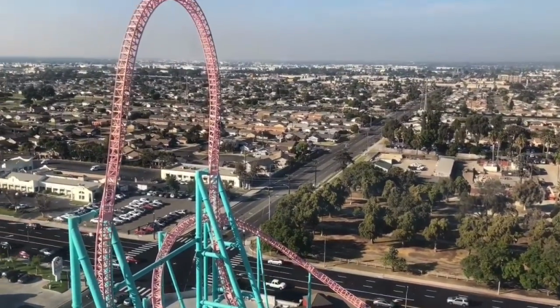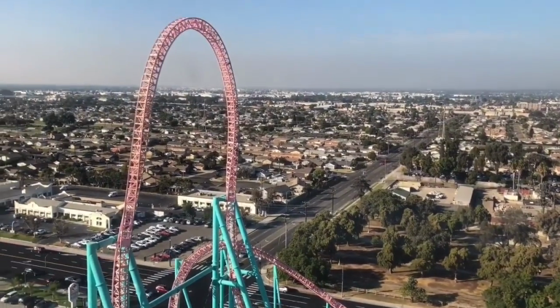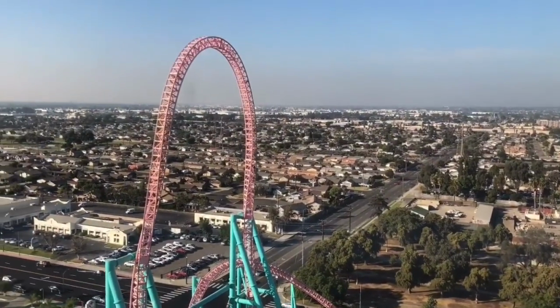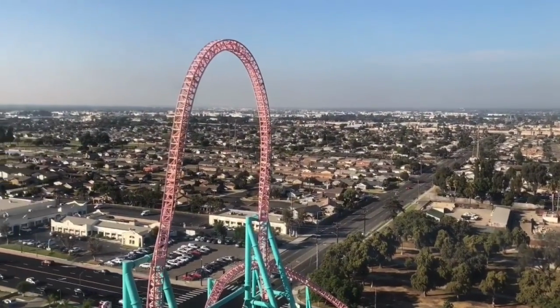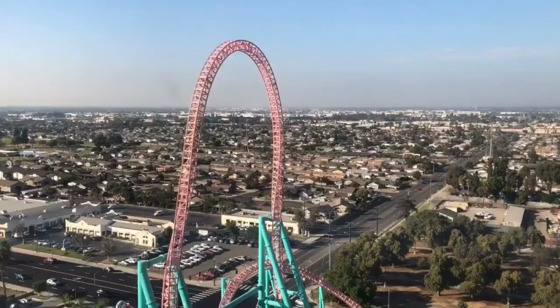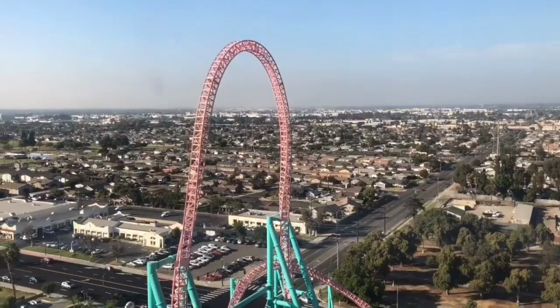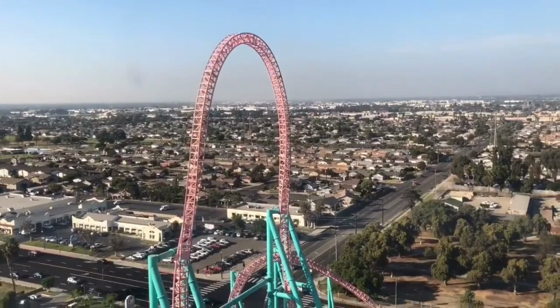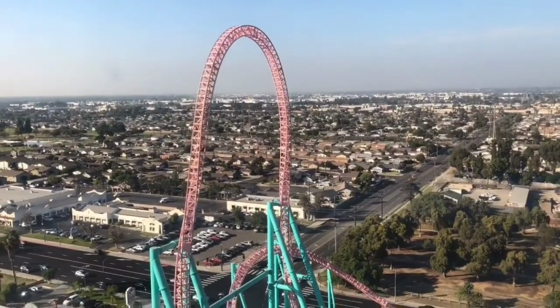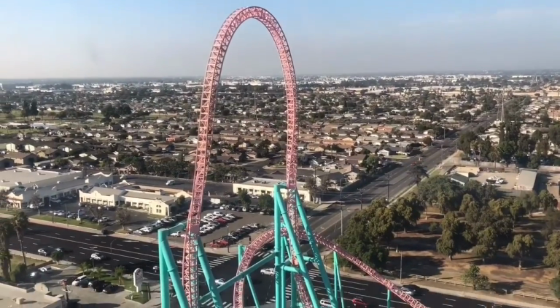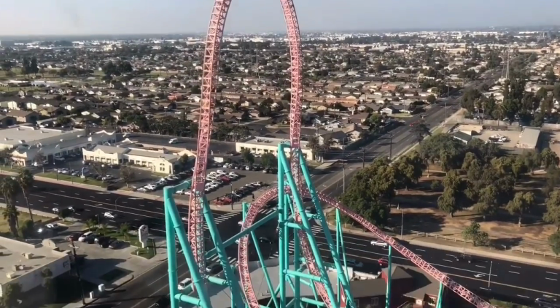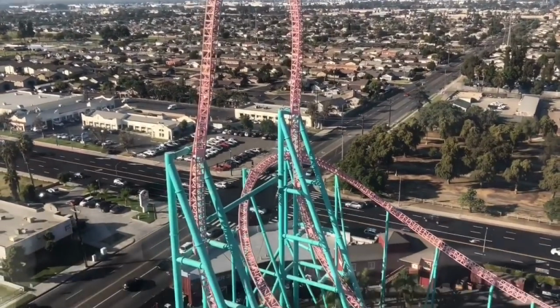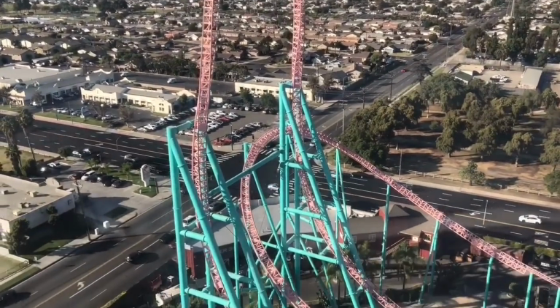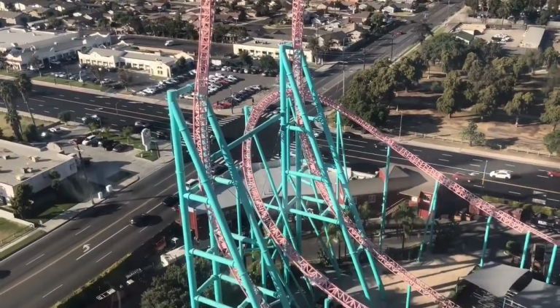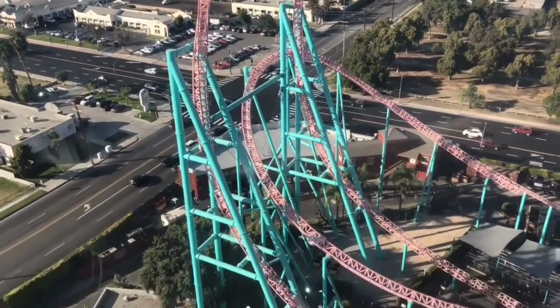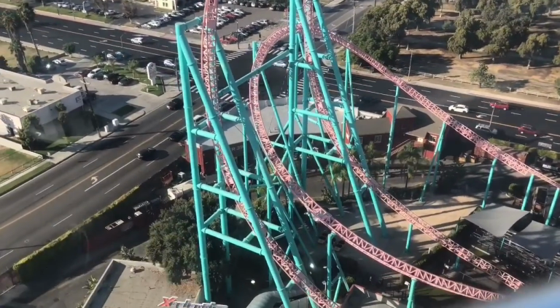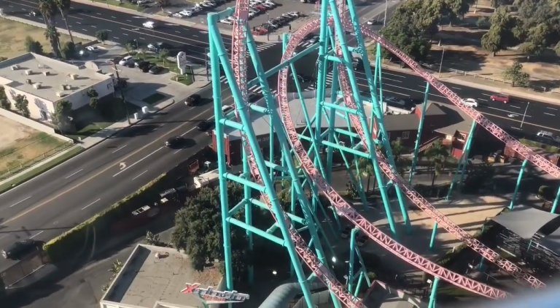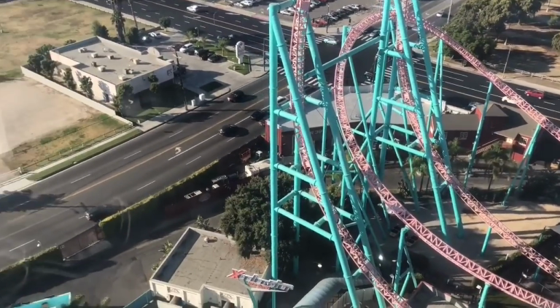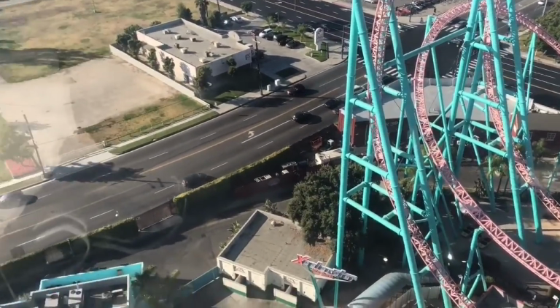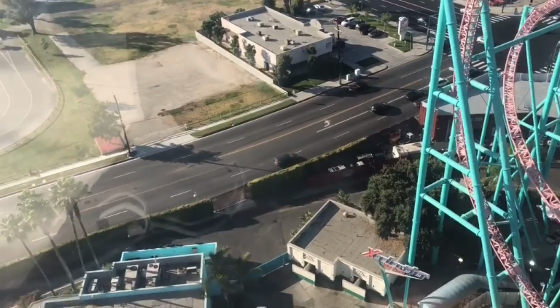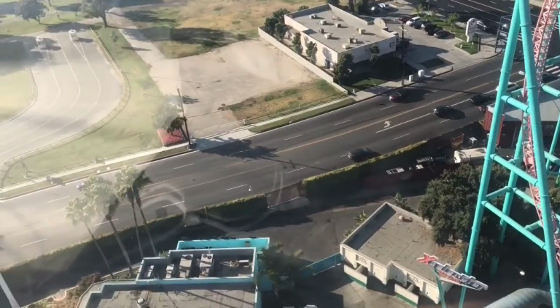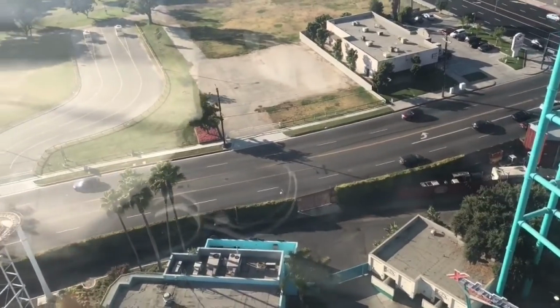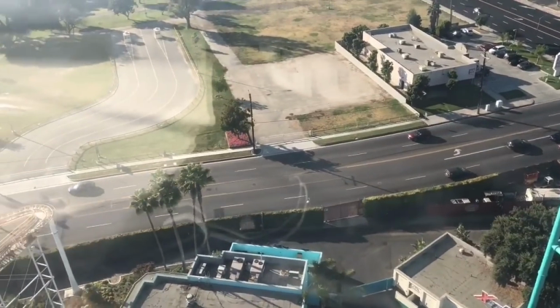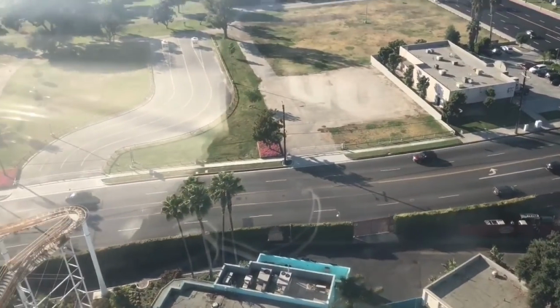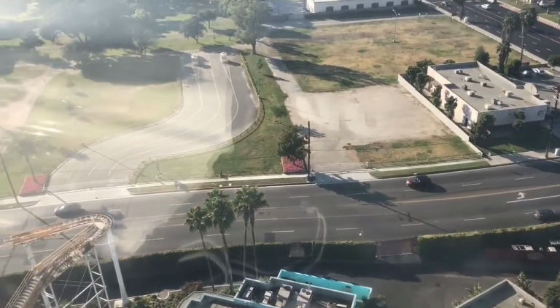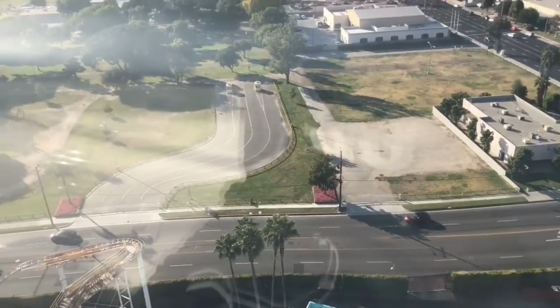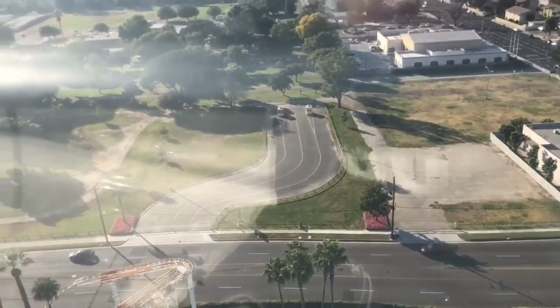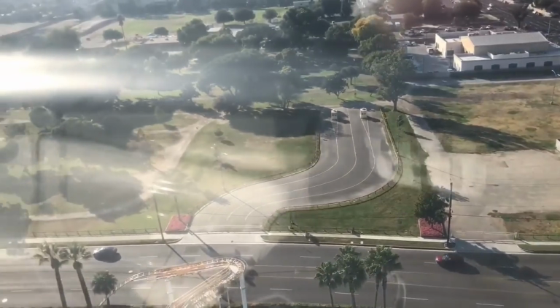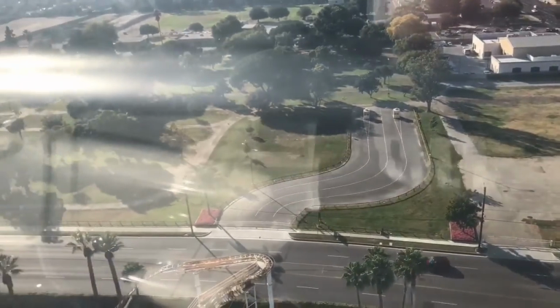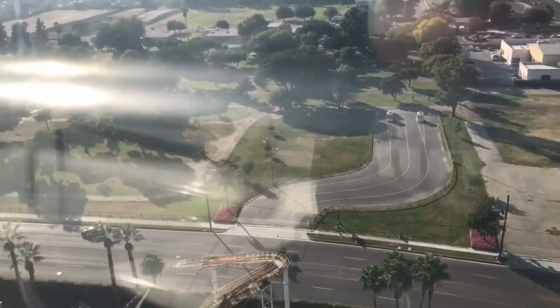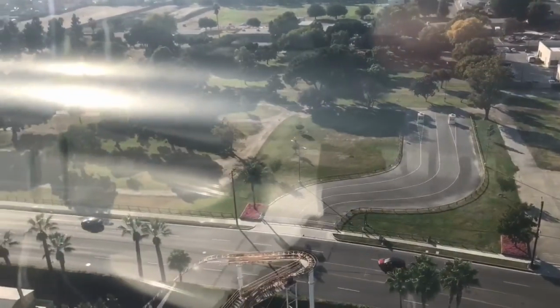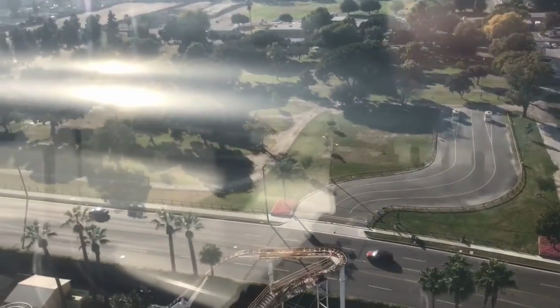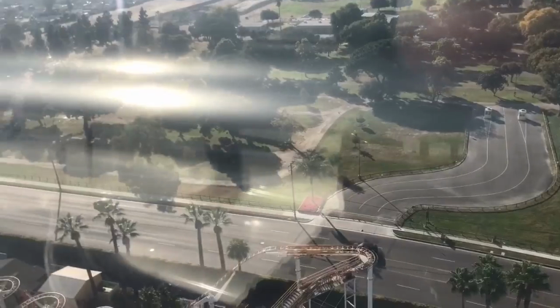To the west is Boardwalk Bay, which features our family coasters Coast Rider and Pacific Scrambler, as well as Surfside Gliders, on which riders pilot their own two-person aircraft for a scenic view of Boardwalk Bay.